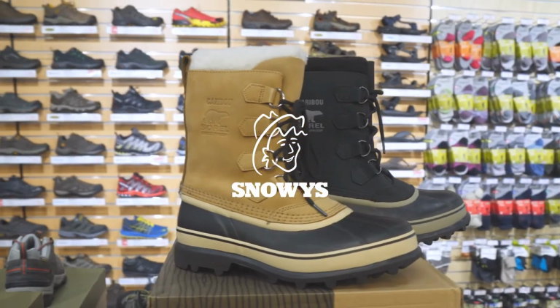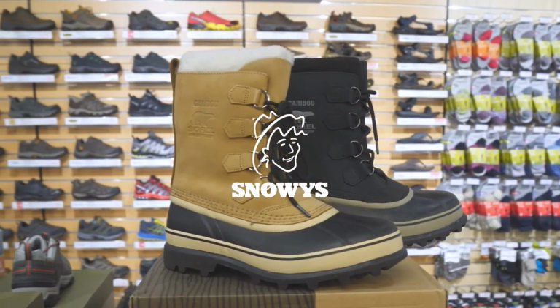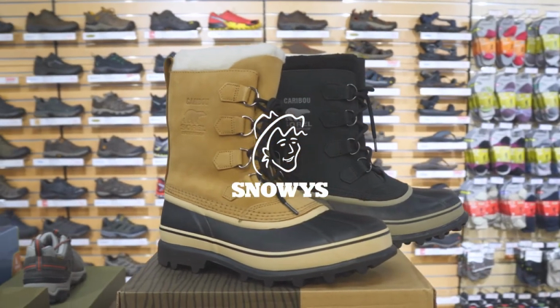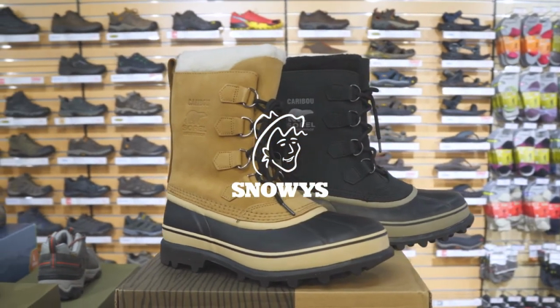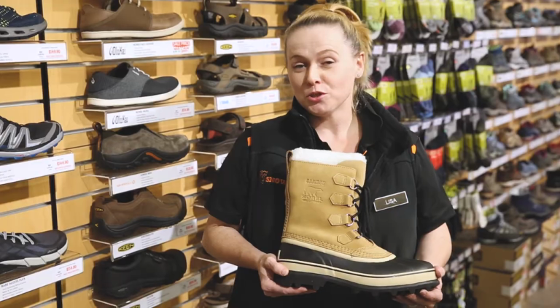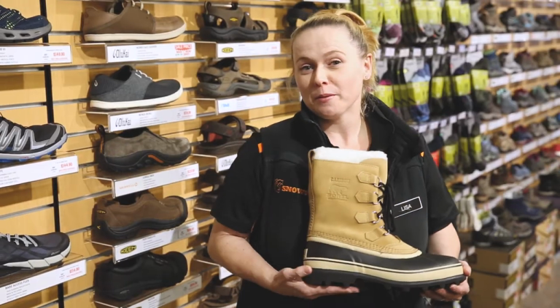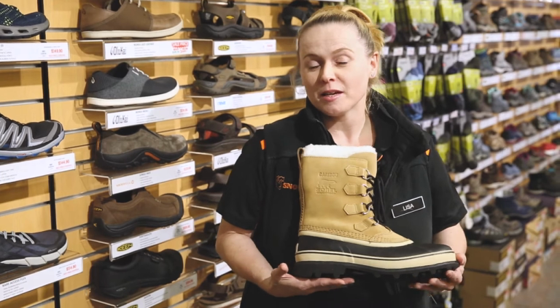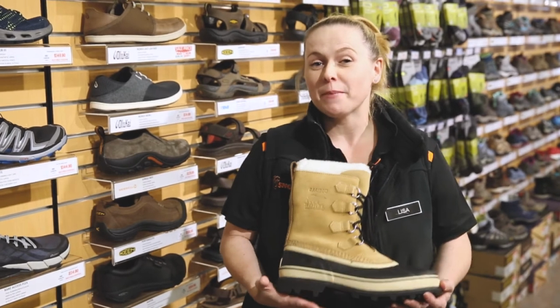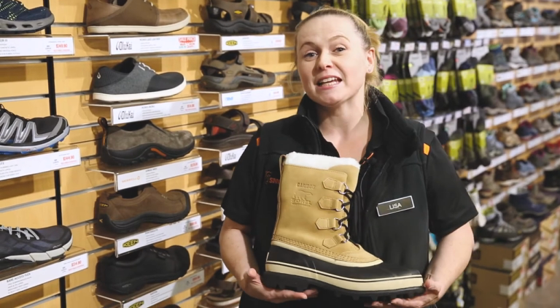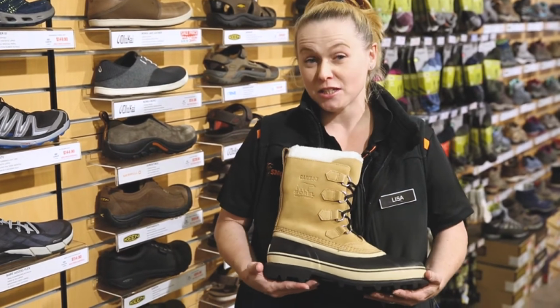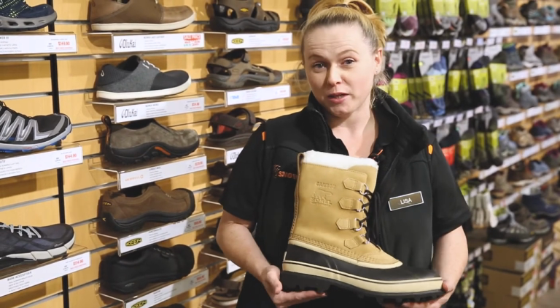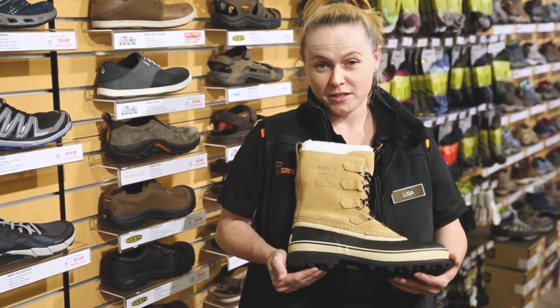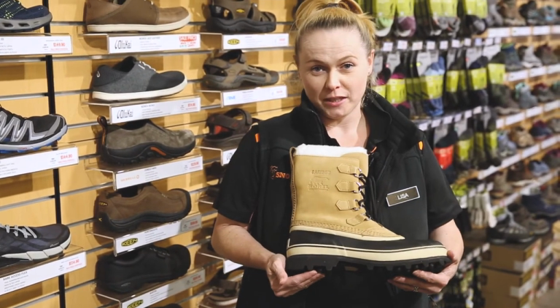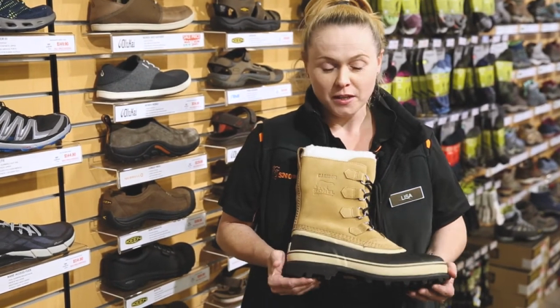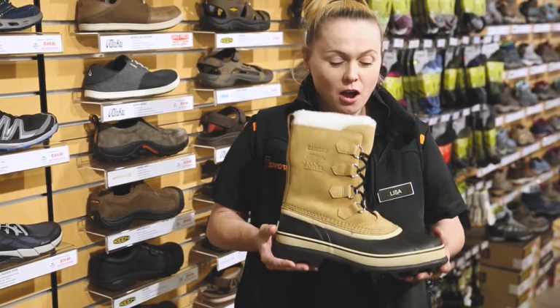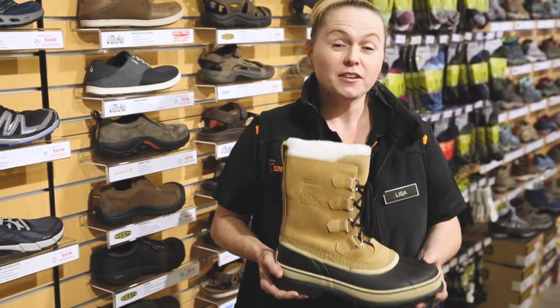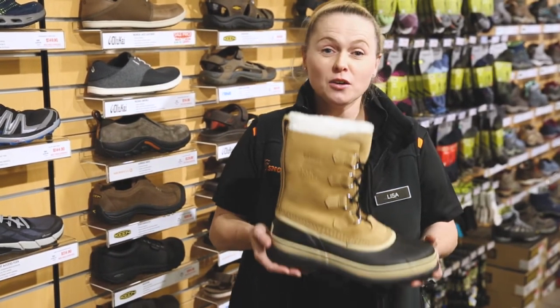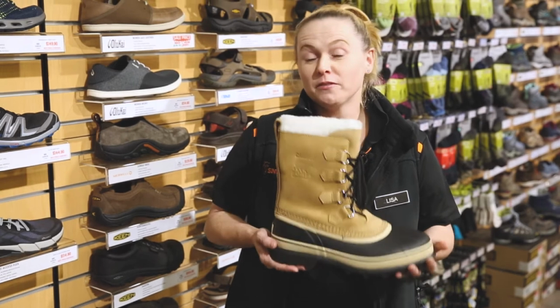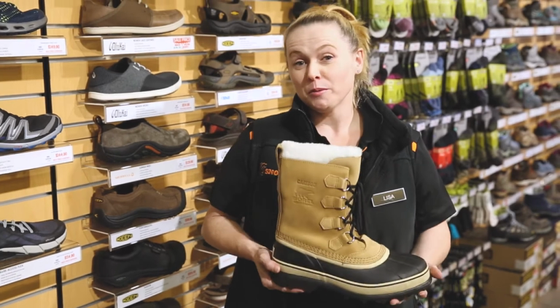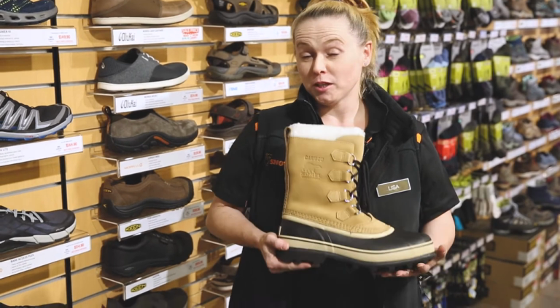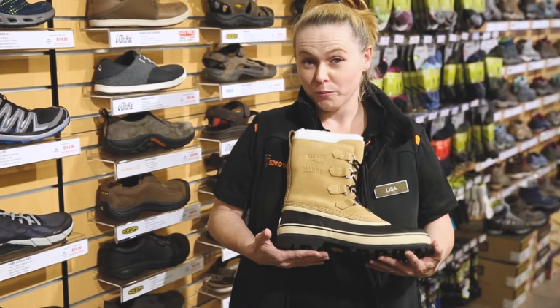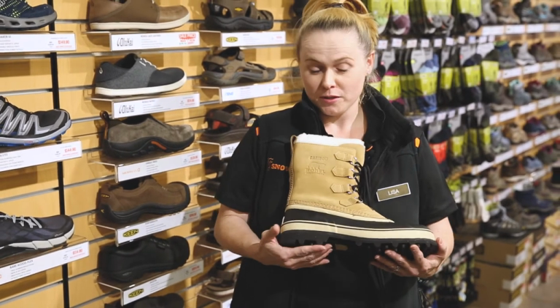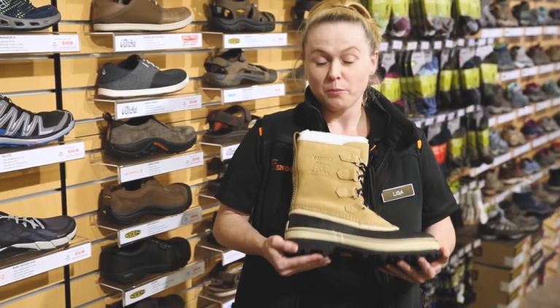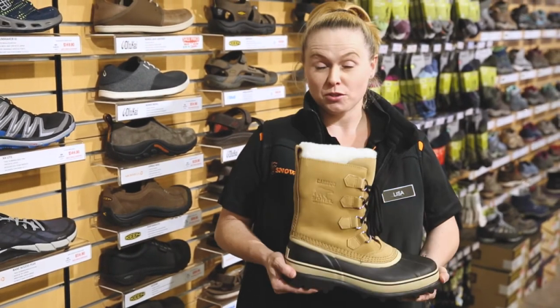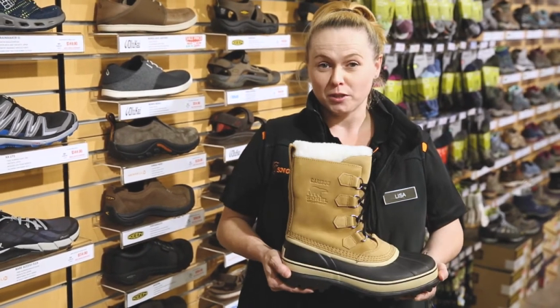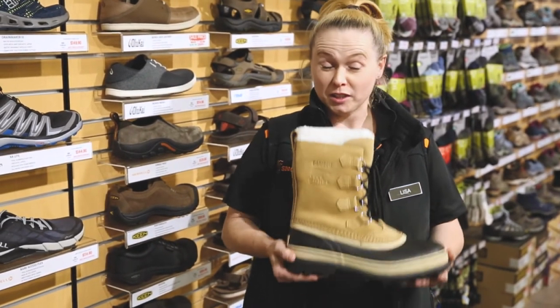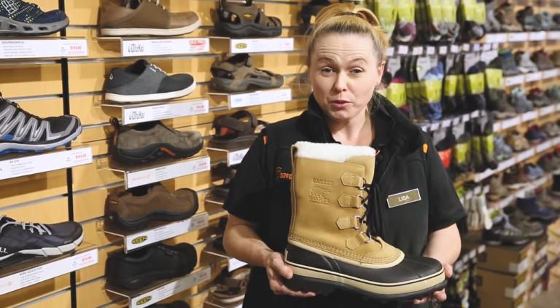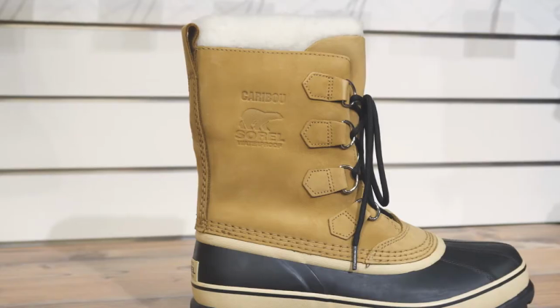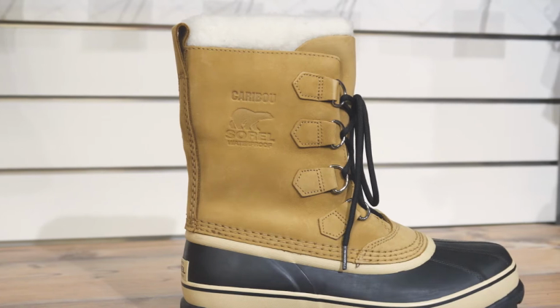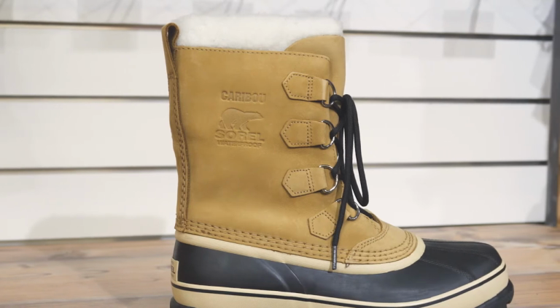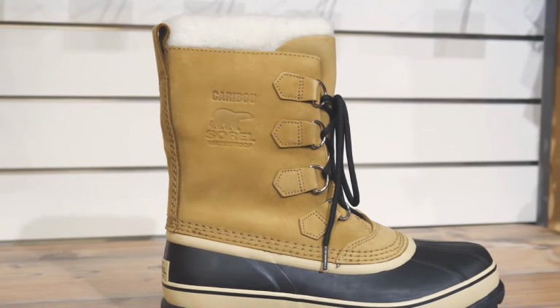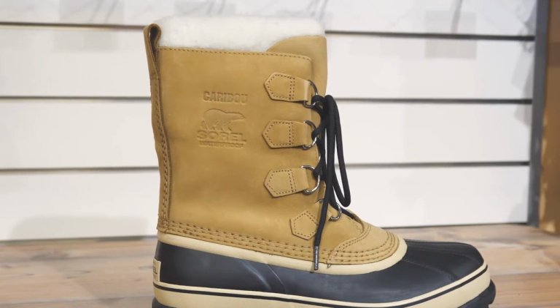Hi, I'm Lisa, and today we're going to be talking about some of our best-selling men's footwear here at Snowys. I have here one of our very popular snow boots from the brand Sorel. It's called the Caribou. It's a very hardy boot.